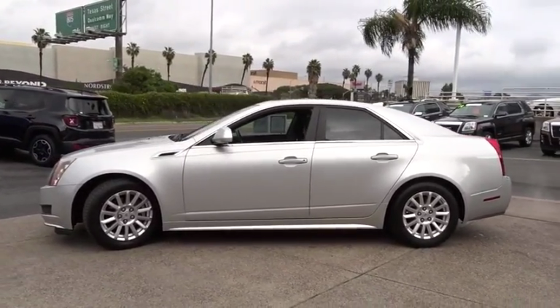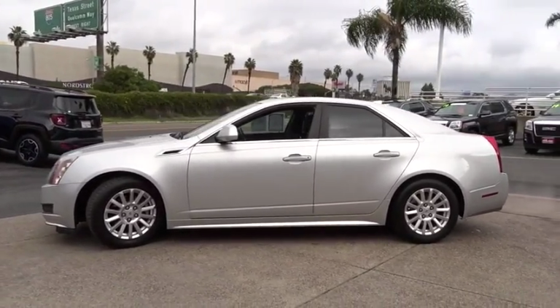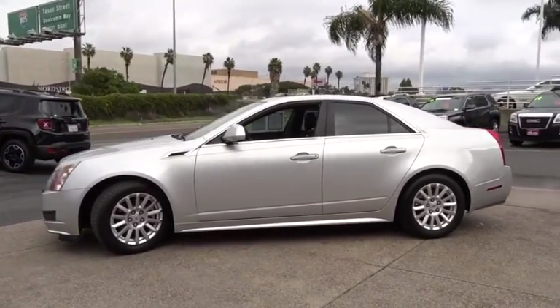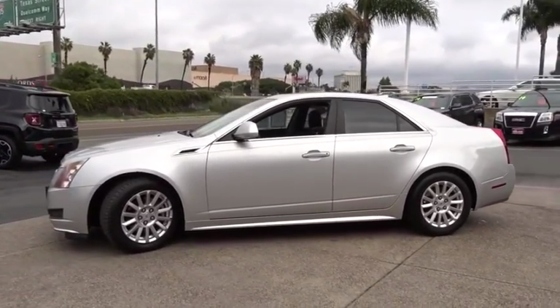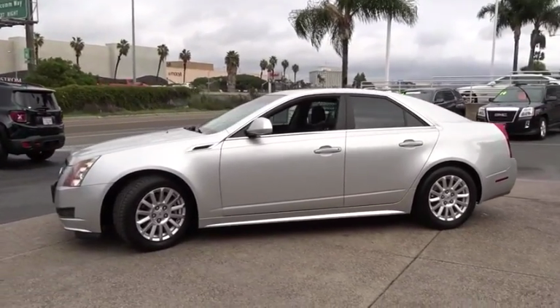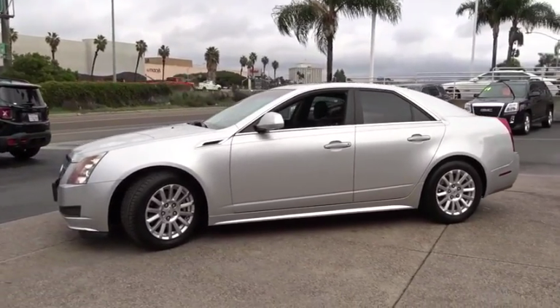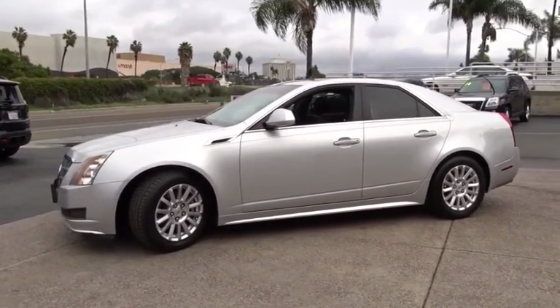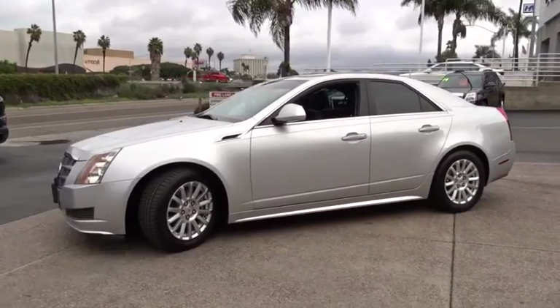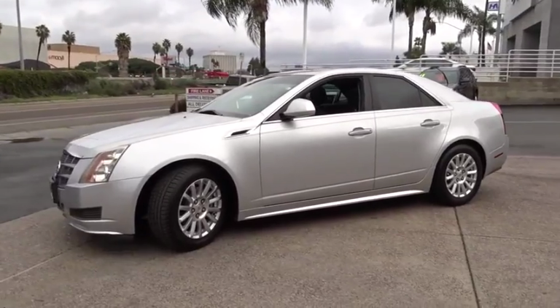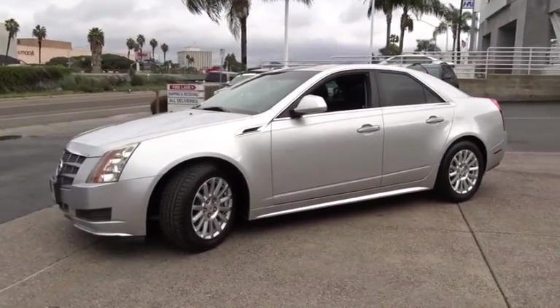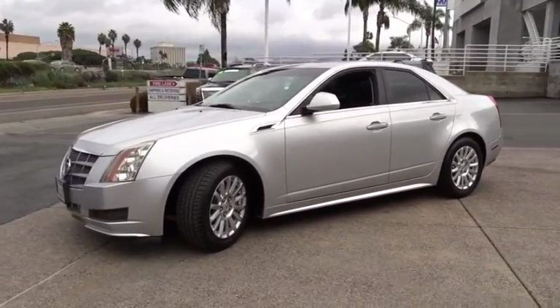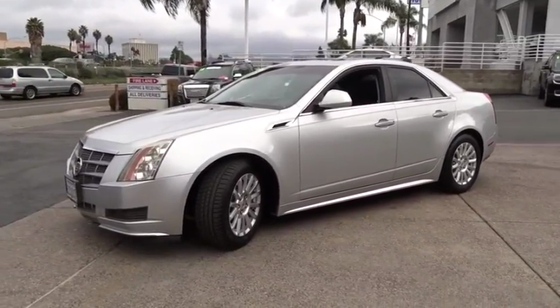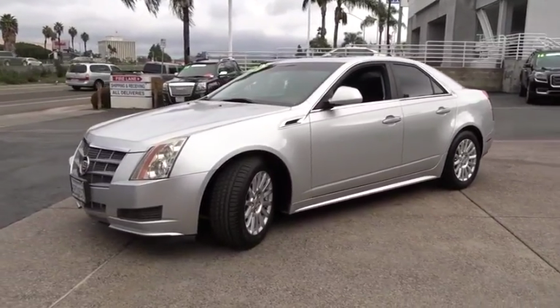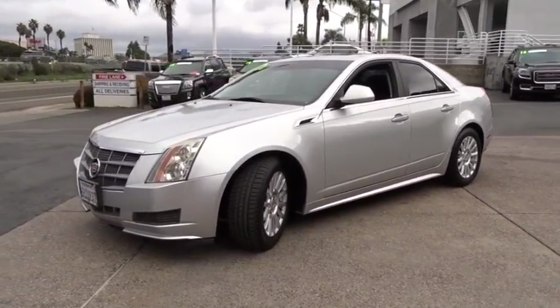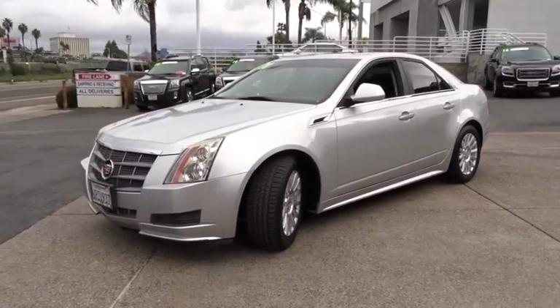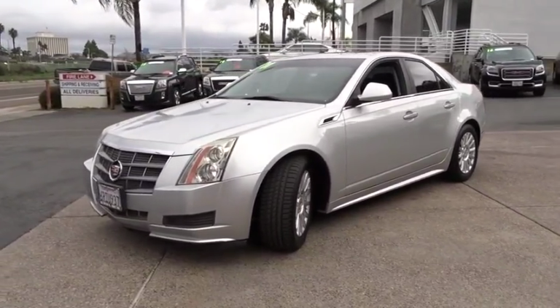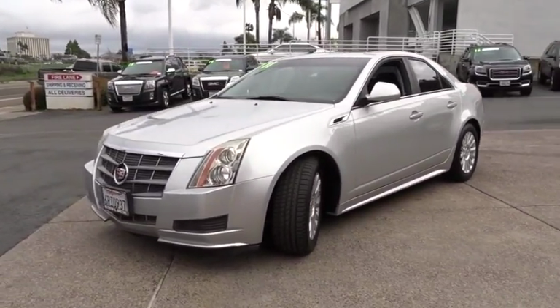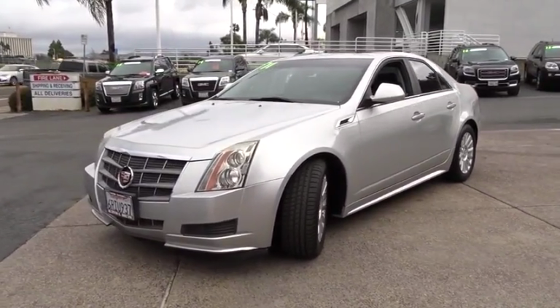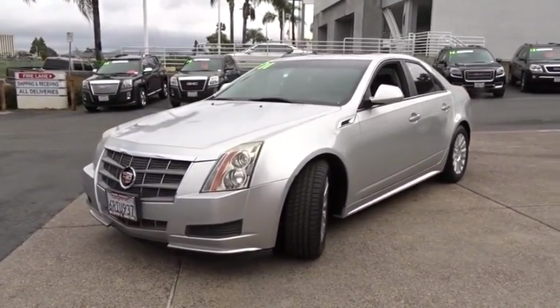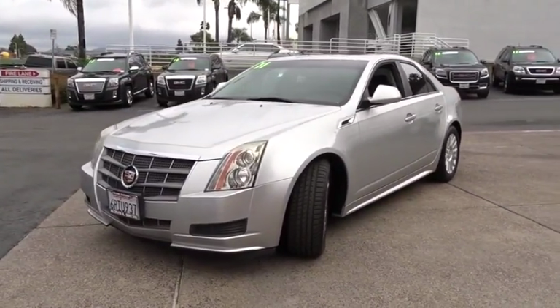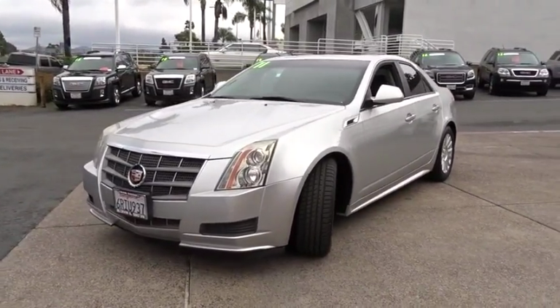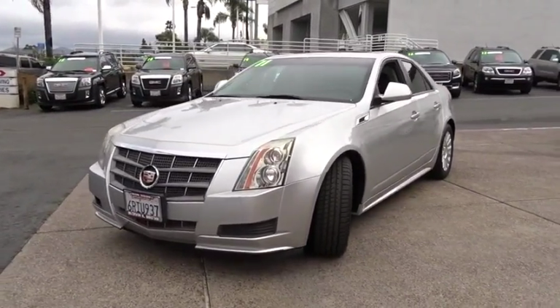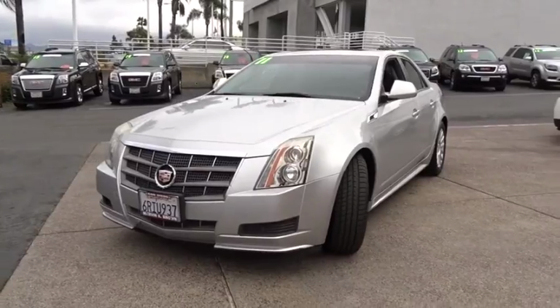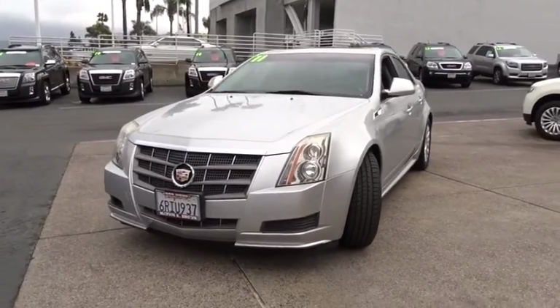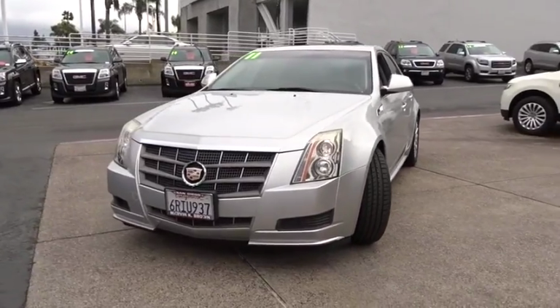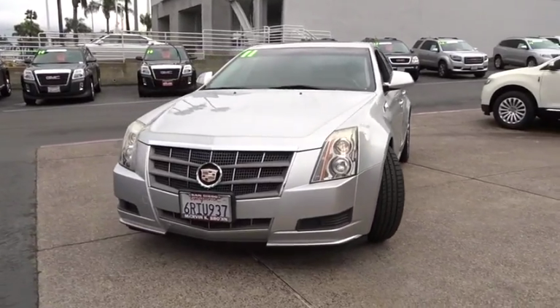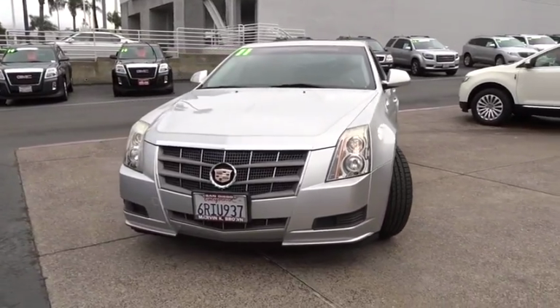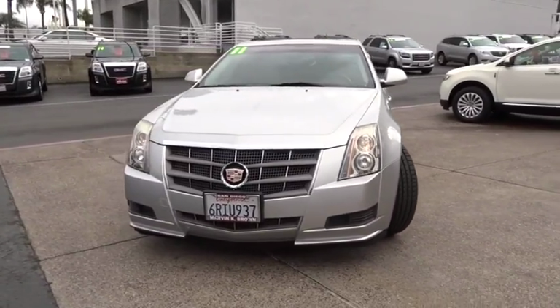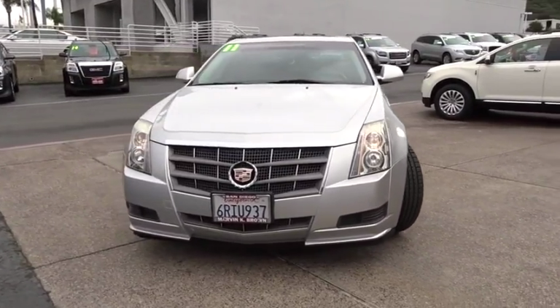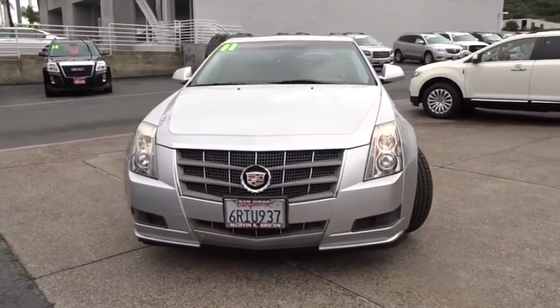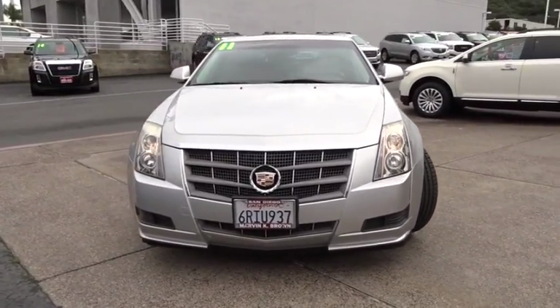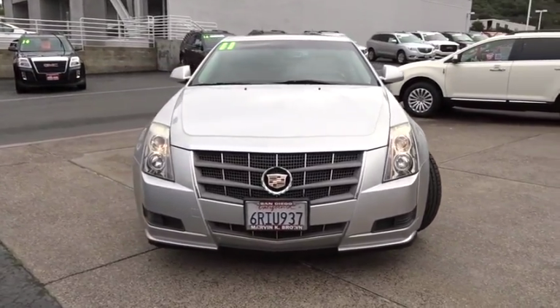Four-wheel disc brakes, aluminum wheels, floor mats, cruise control, climate control, AM-FM stereo radio, premium sound system, rear defrost, power windows, bucket seats.